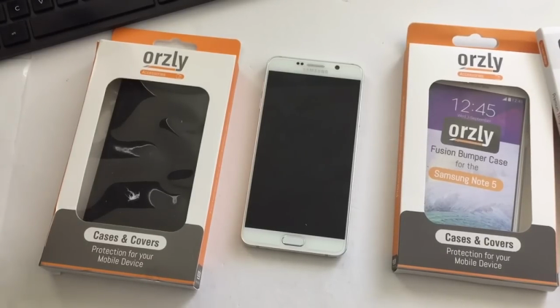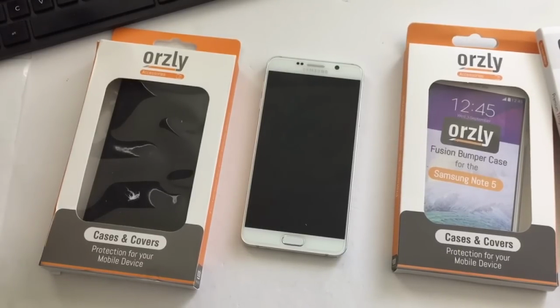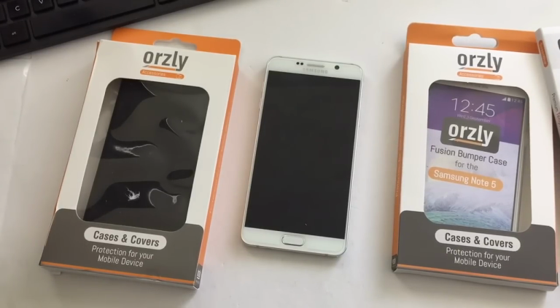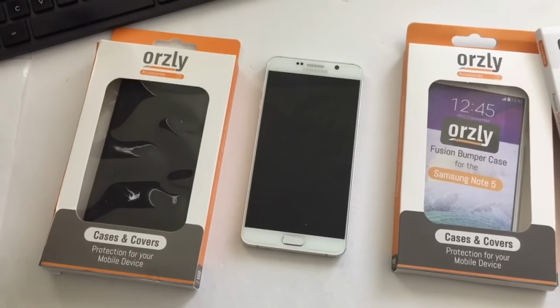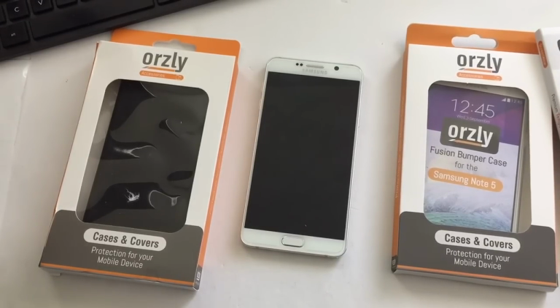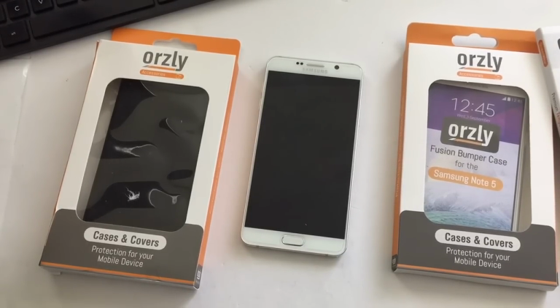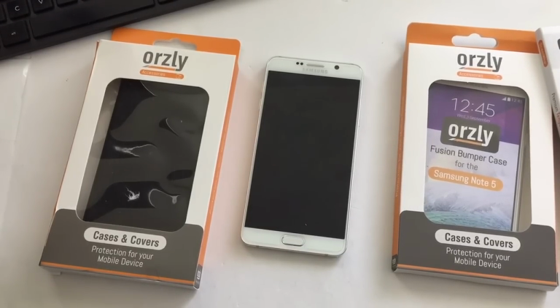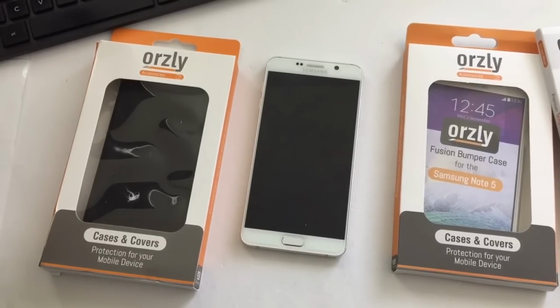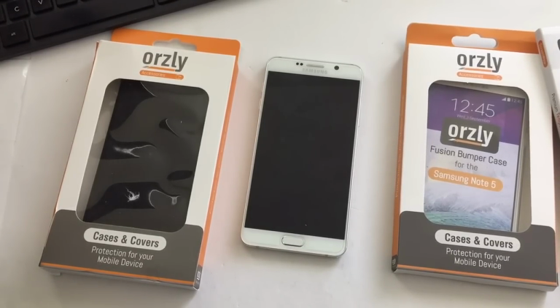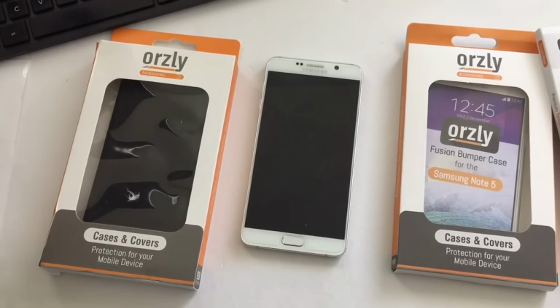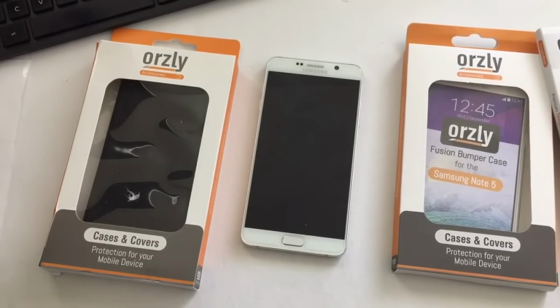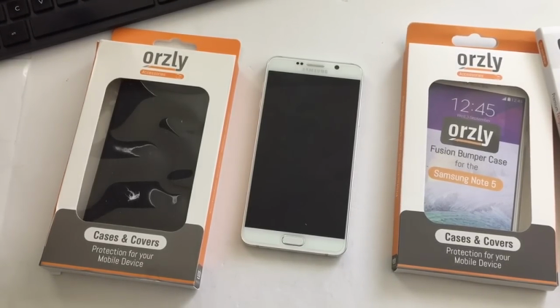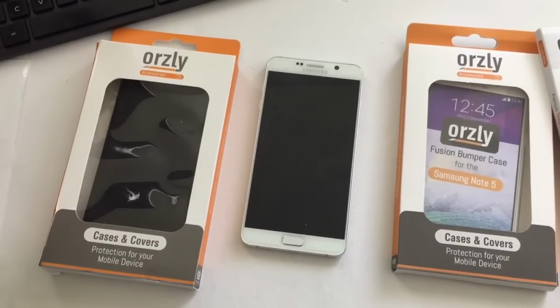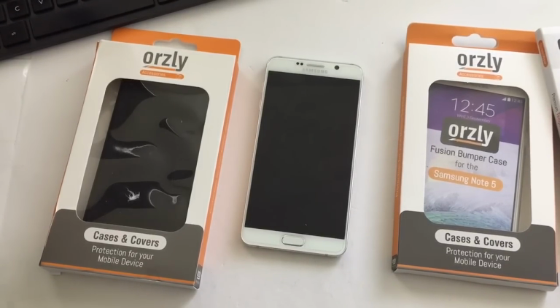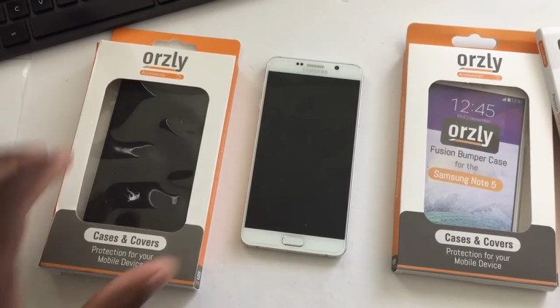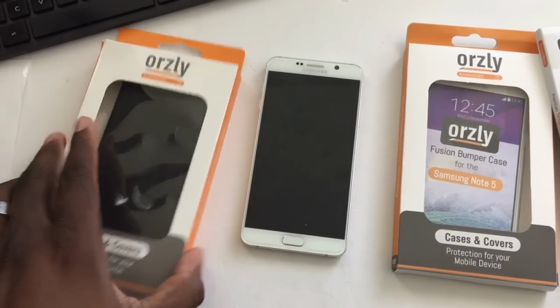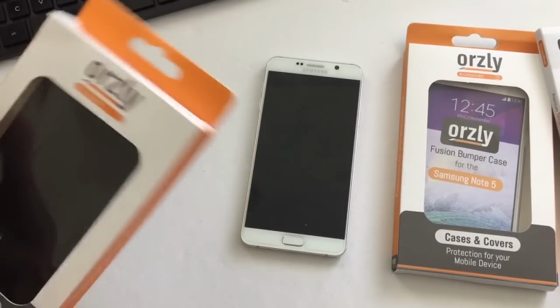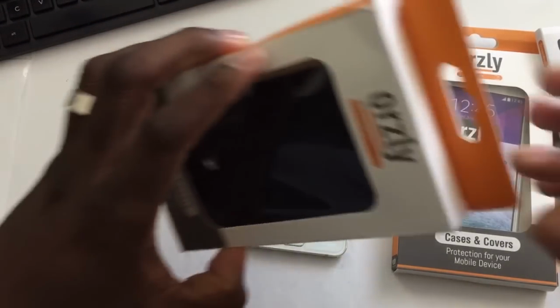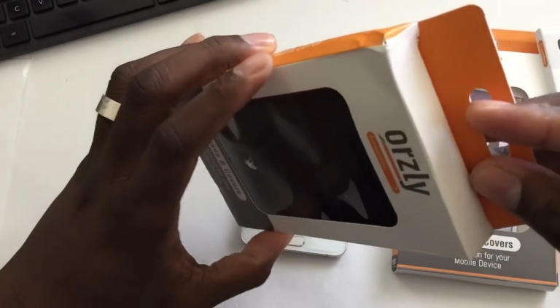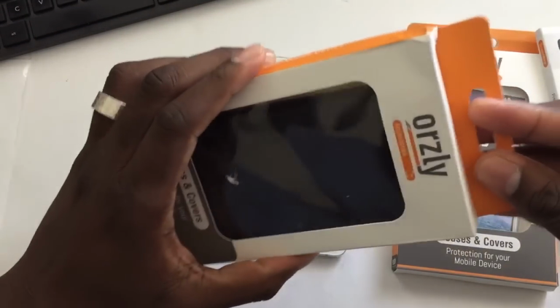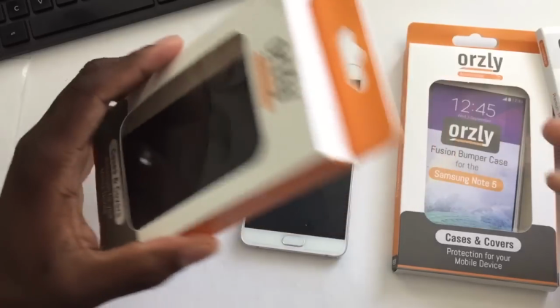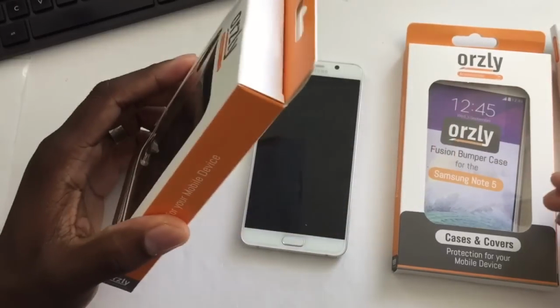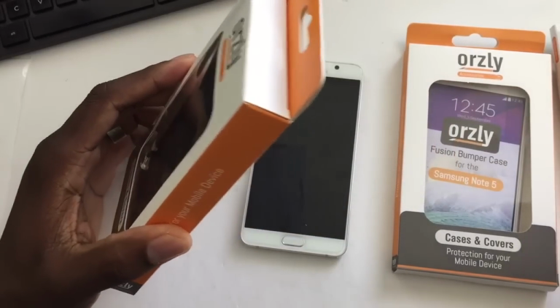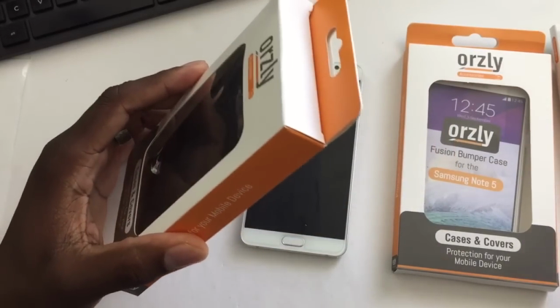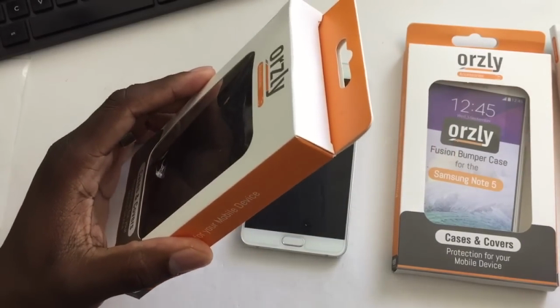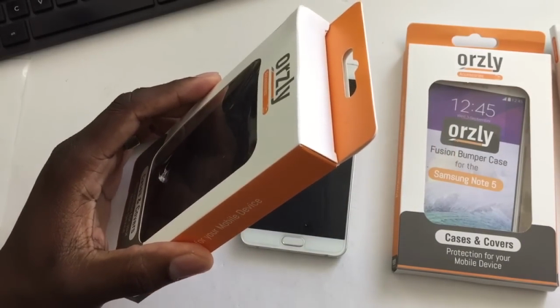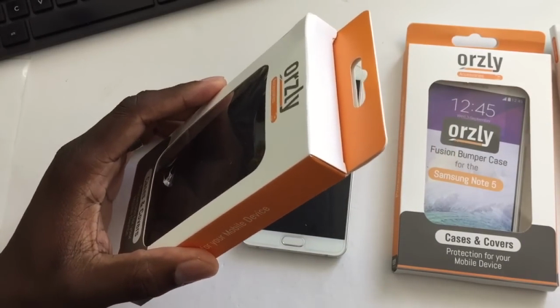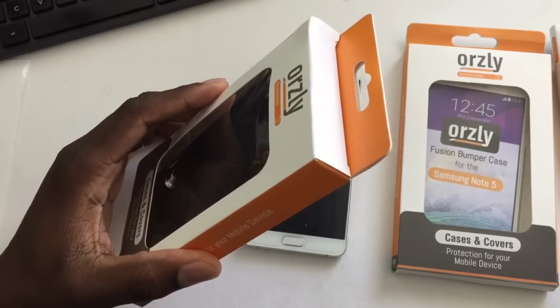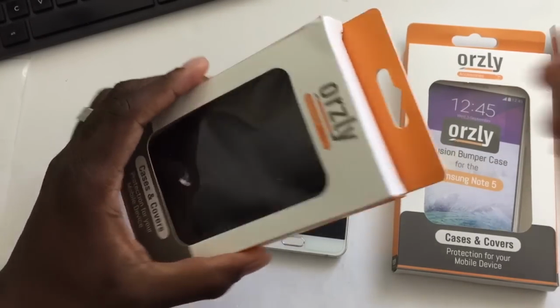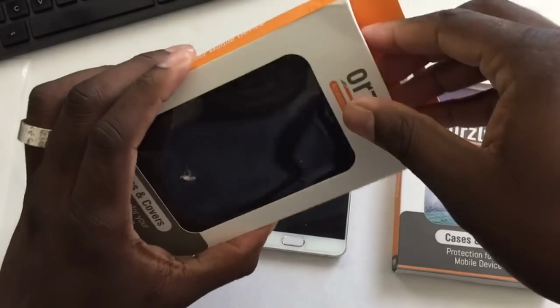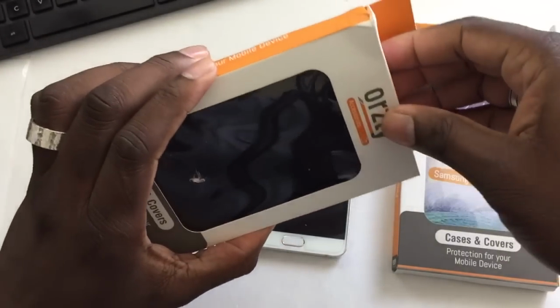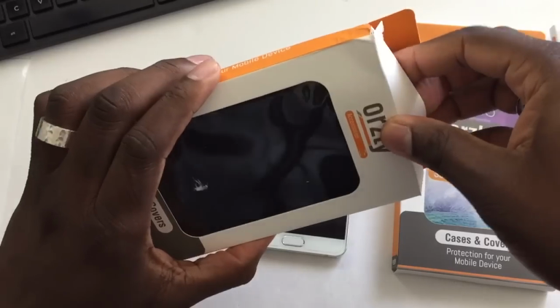I reviewed their cases for my Nexus 6. Okay, there we go.